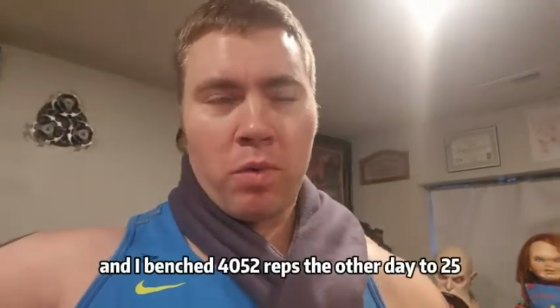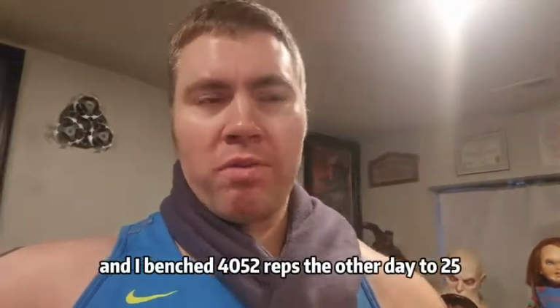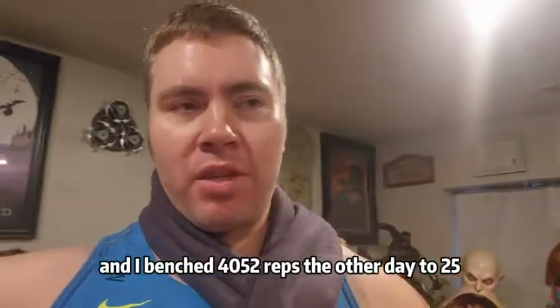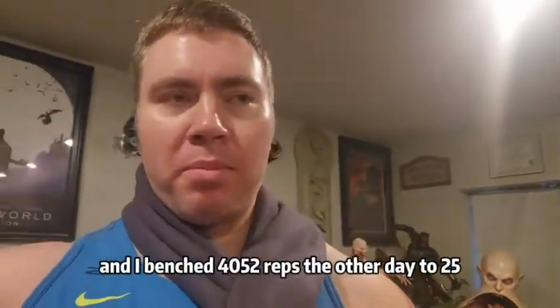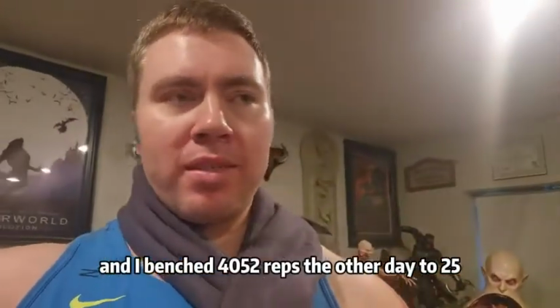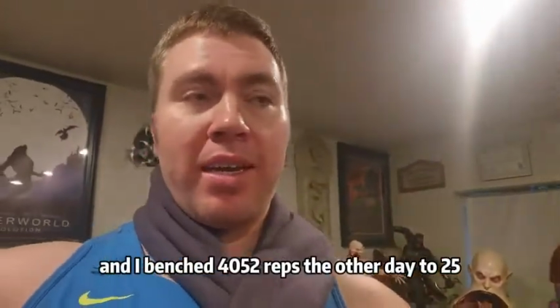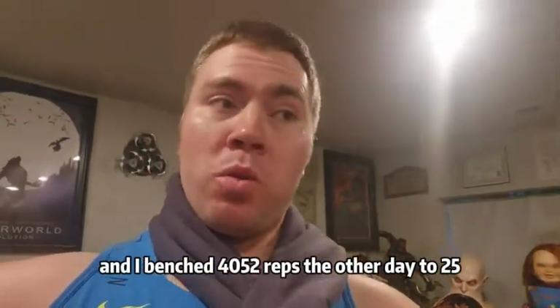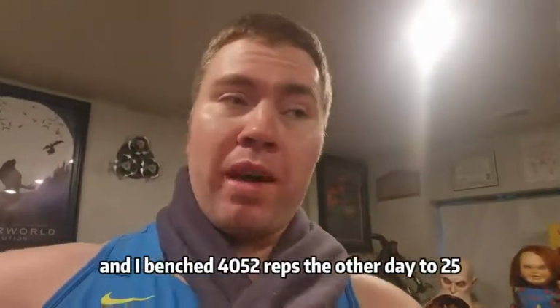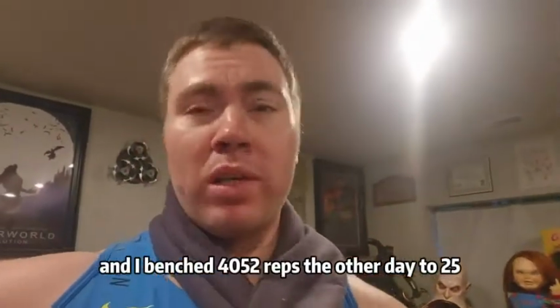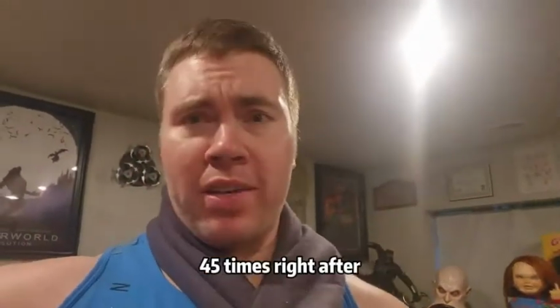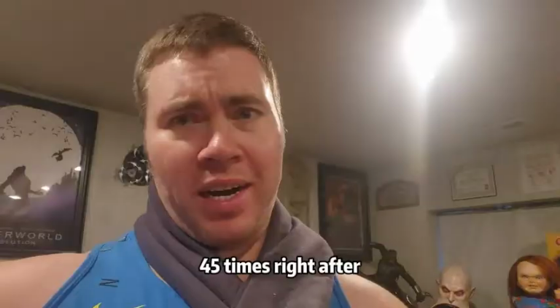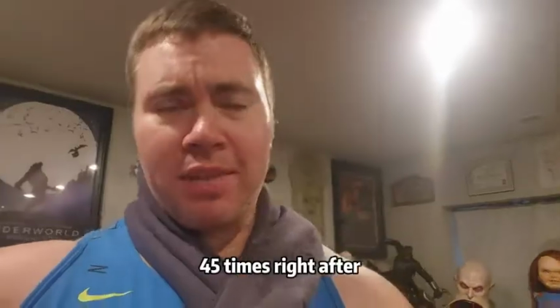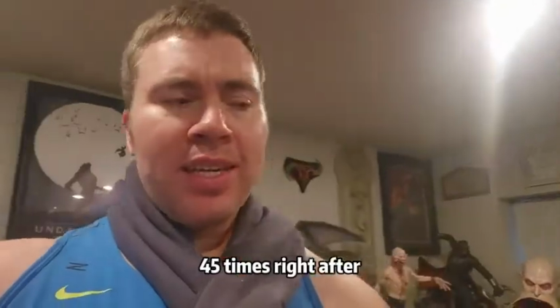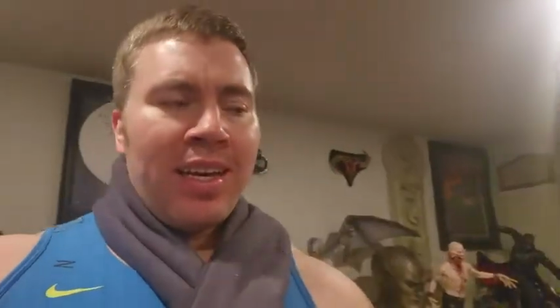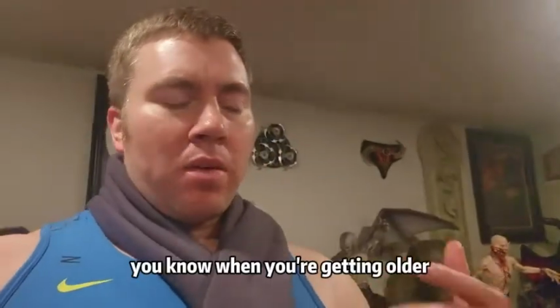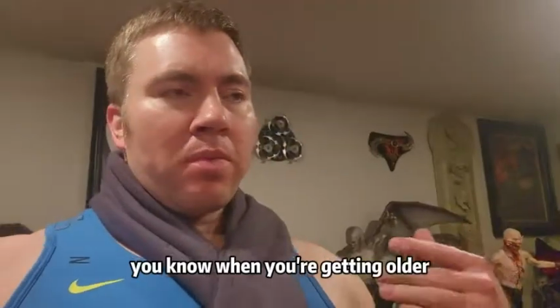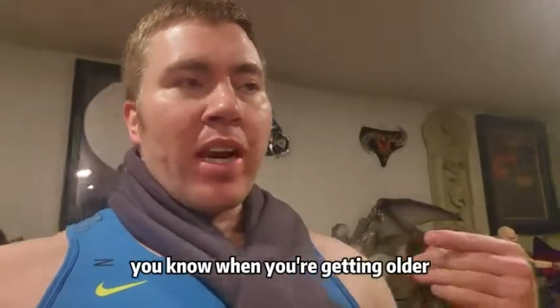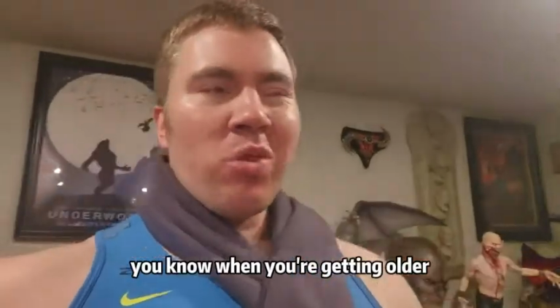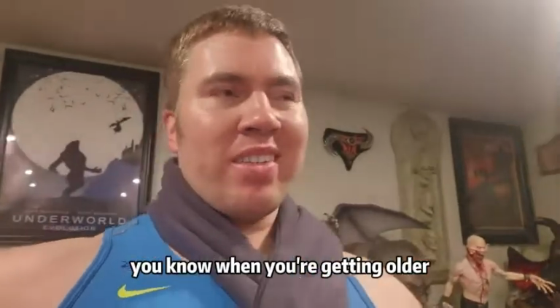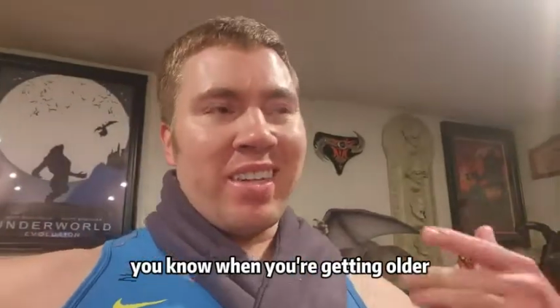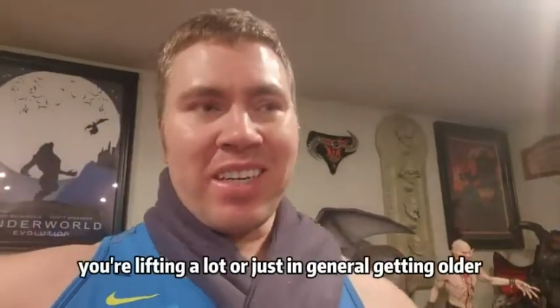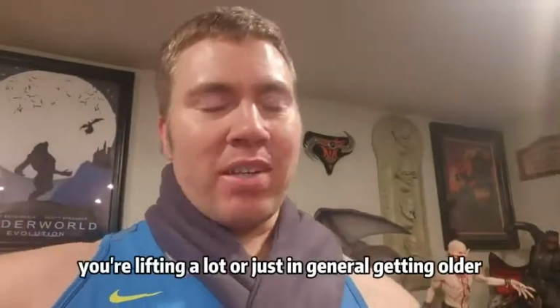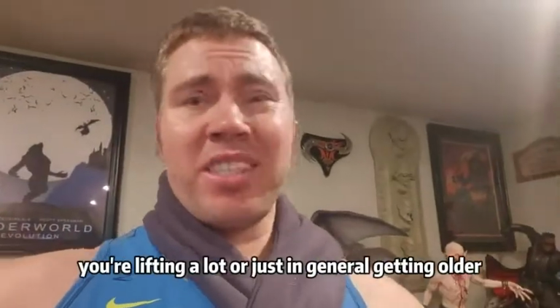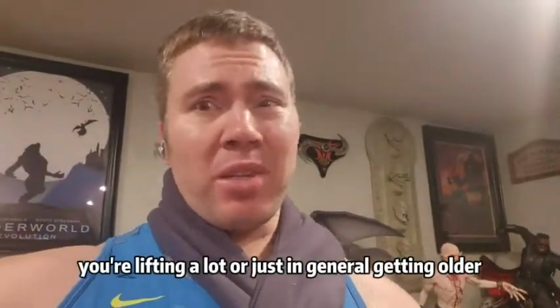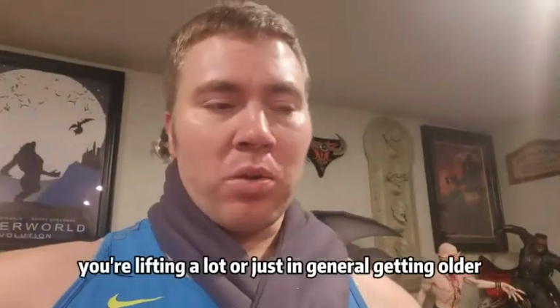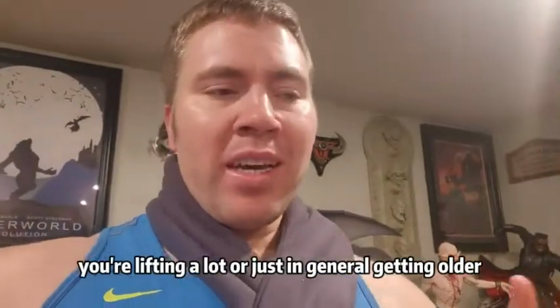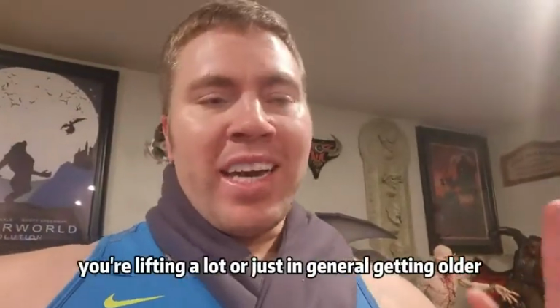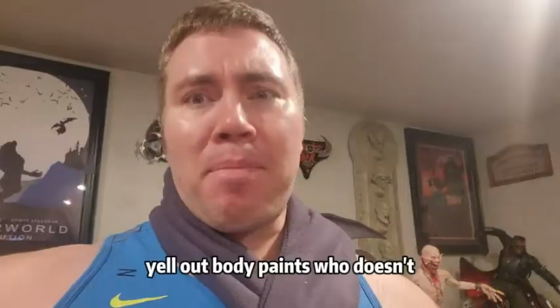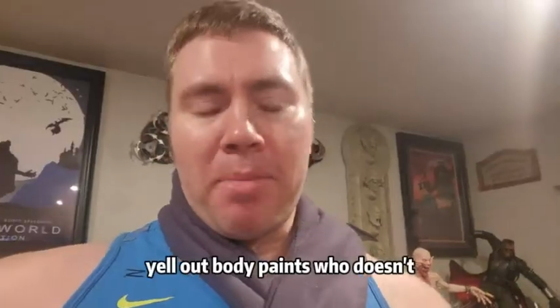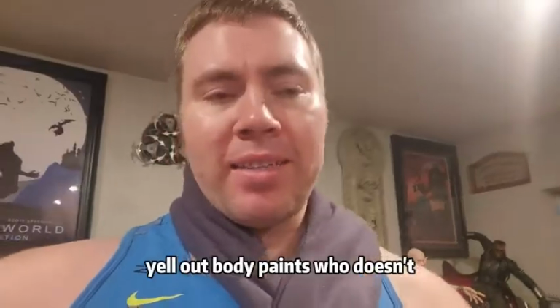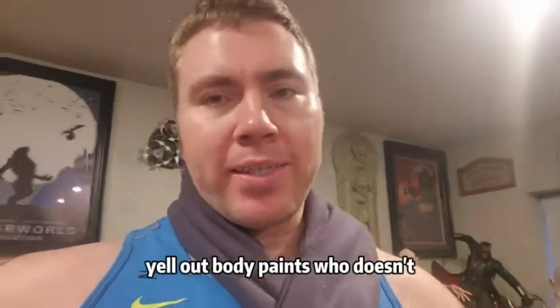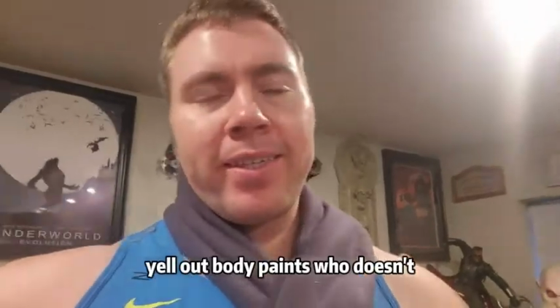I benched 405 two reps the other day, 225, 45 times right after. When you're getting older, you're lifting a lot — or just in general getting older — you get a lot of body pains. Who doesn't?